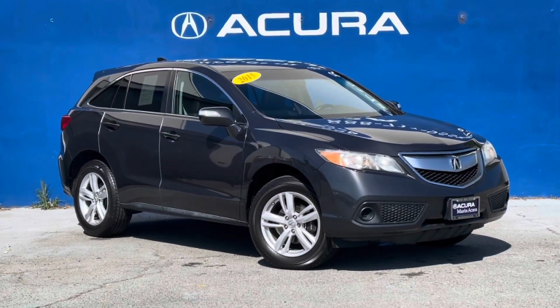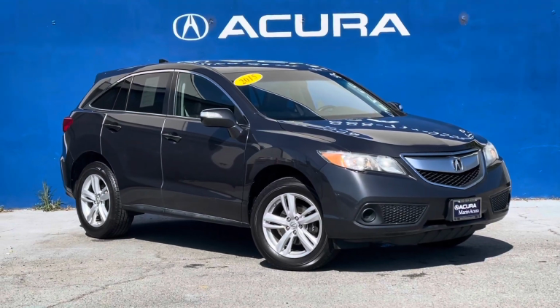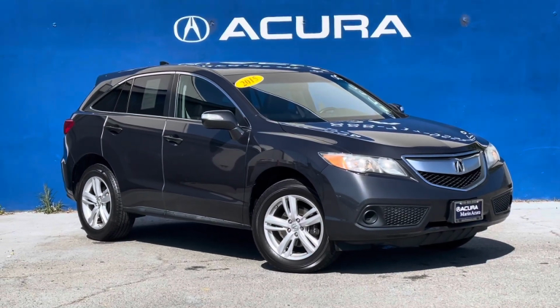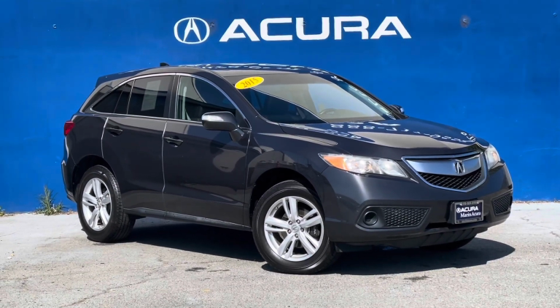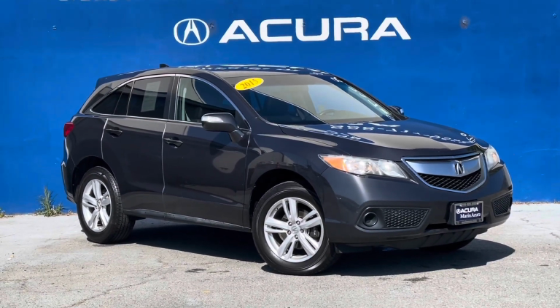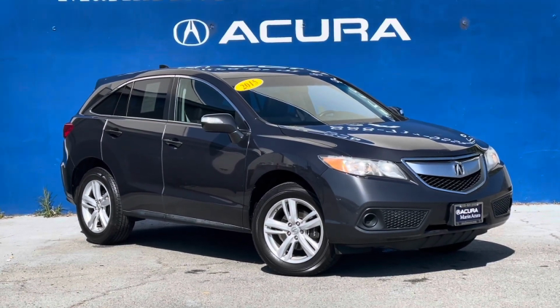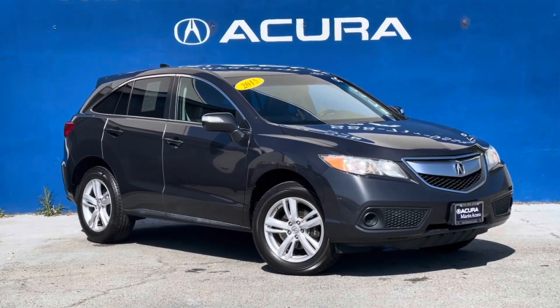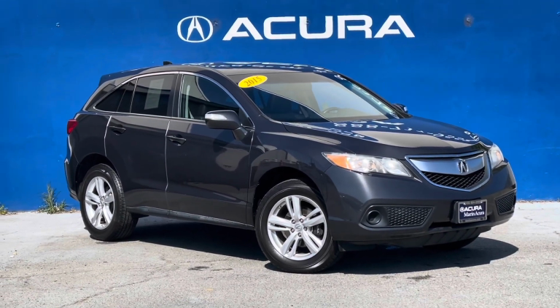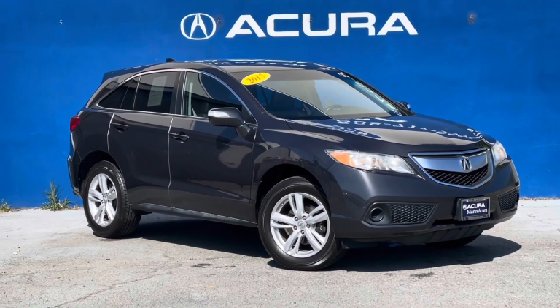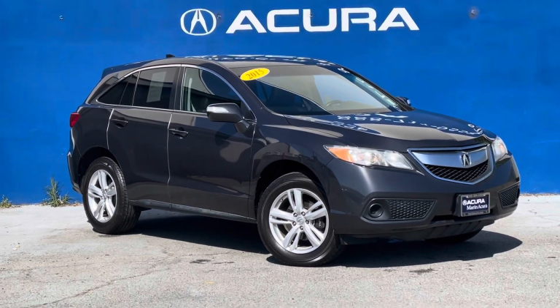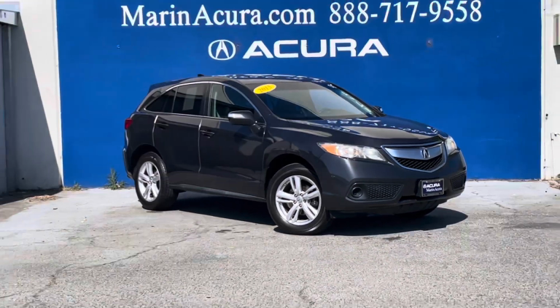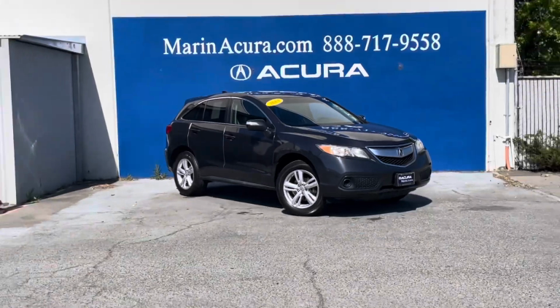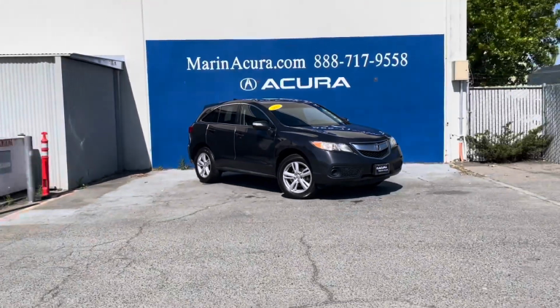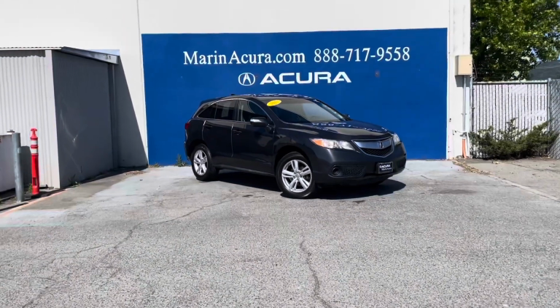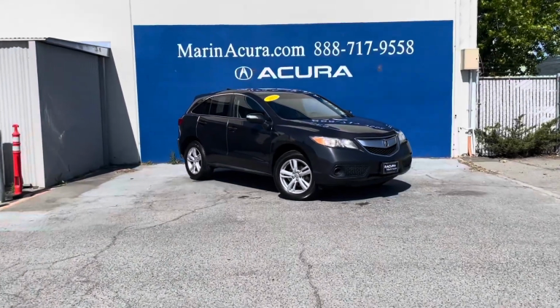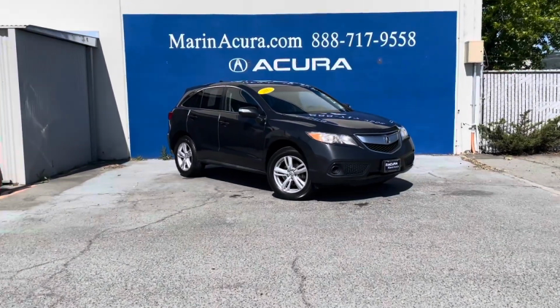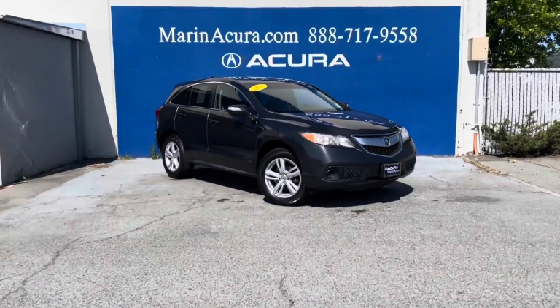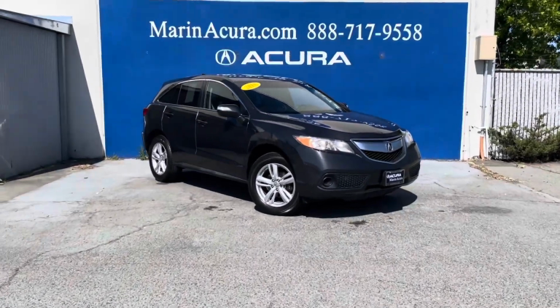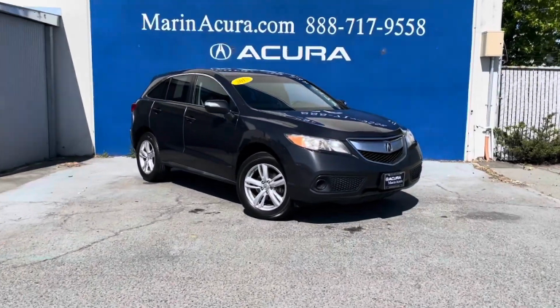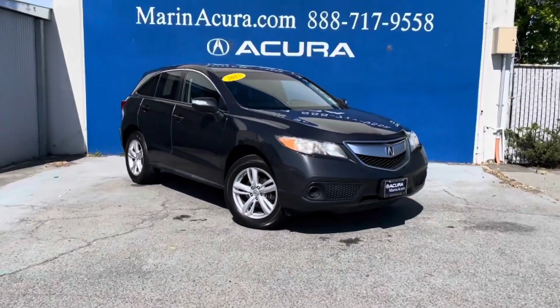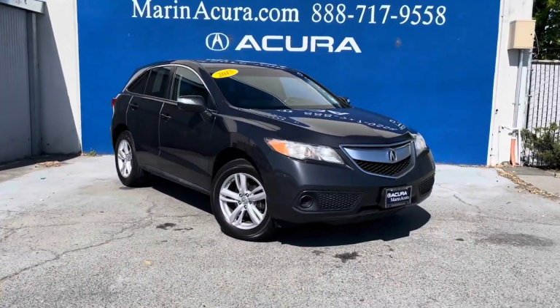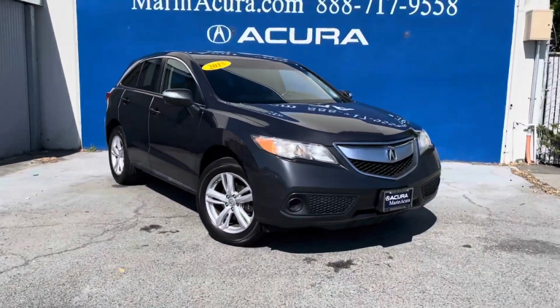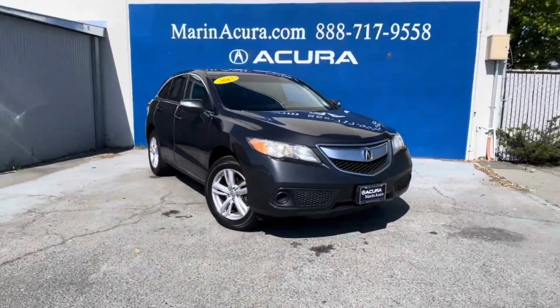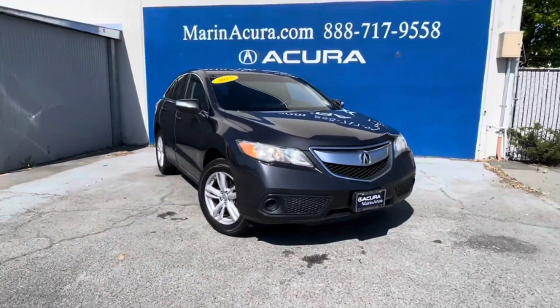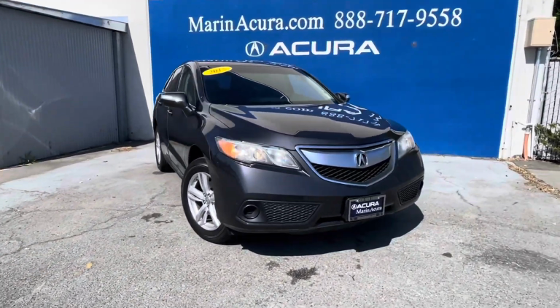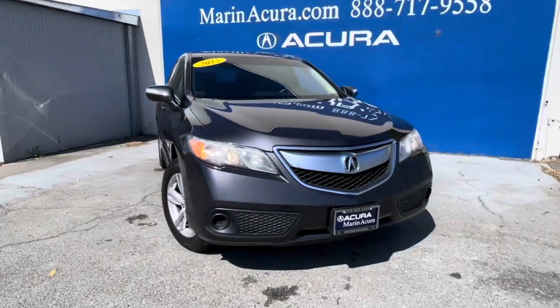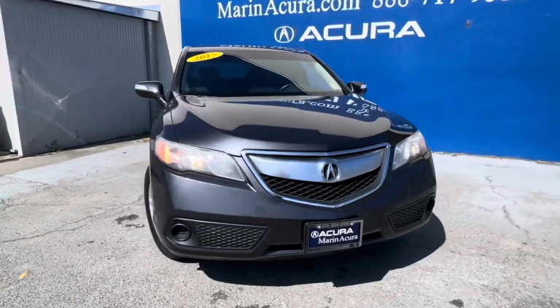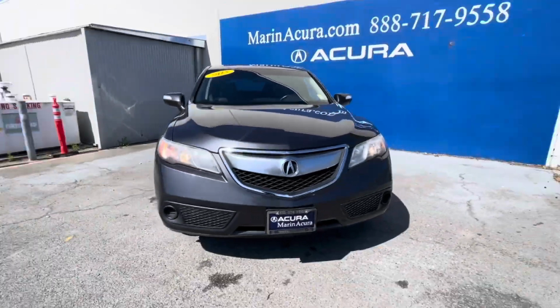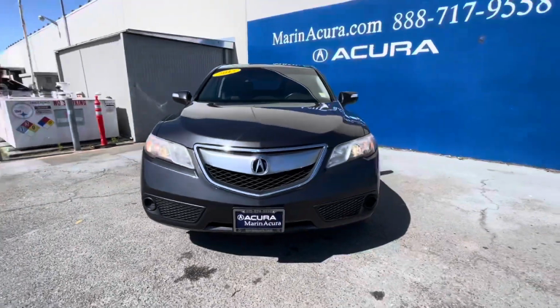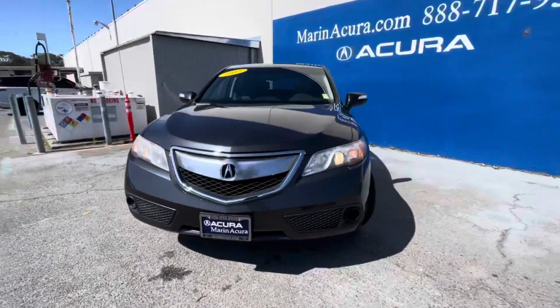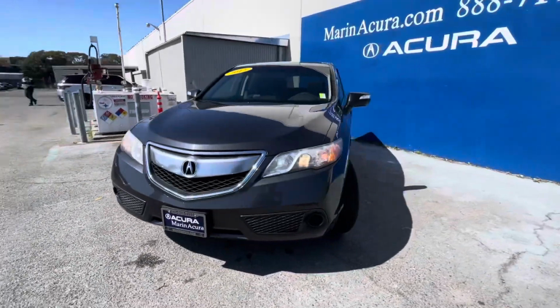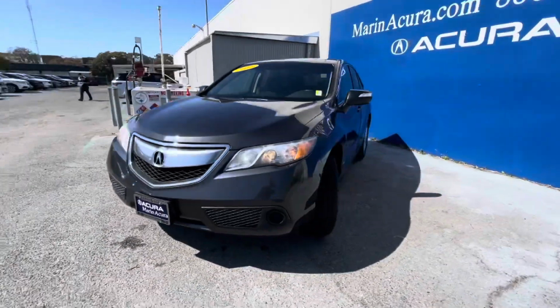Hello, my name is James and I'm a product specialist here at Marin Acura in Corte Madera, California. Today we'll be doing a short walk around of this pre-owned 2015 Acura RDX.